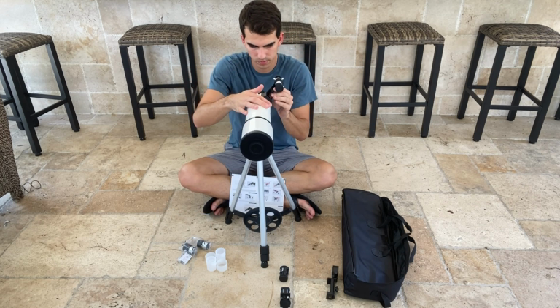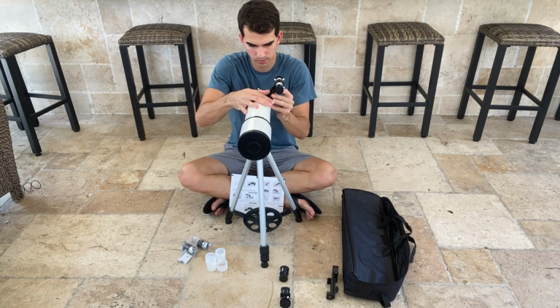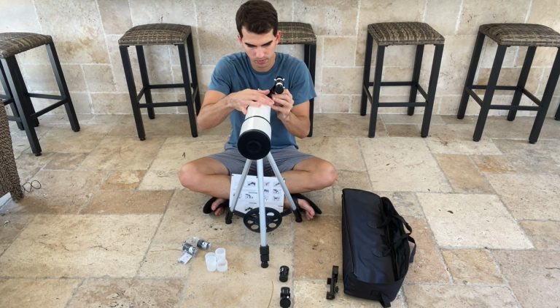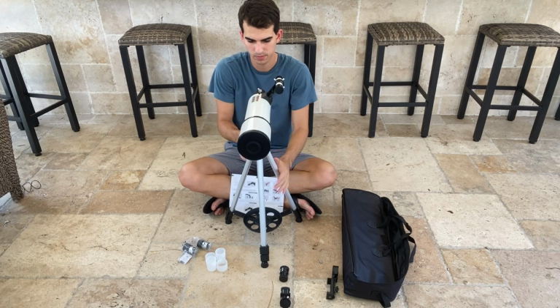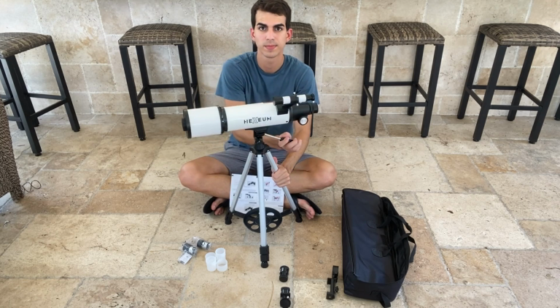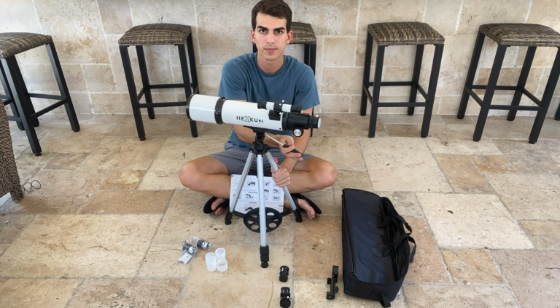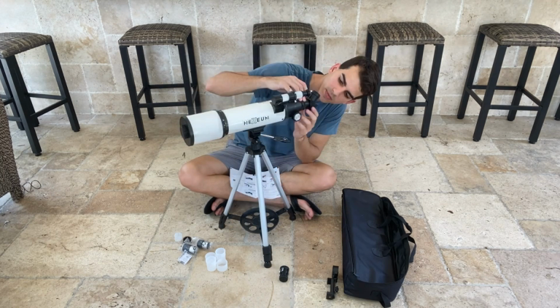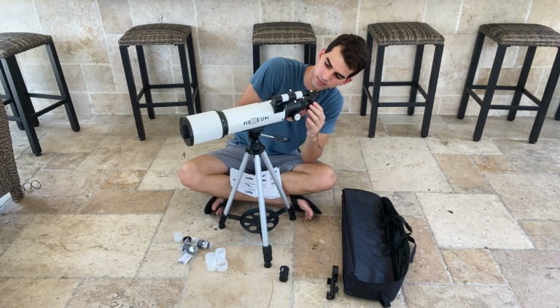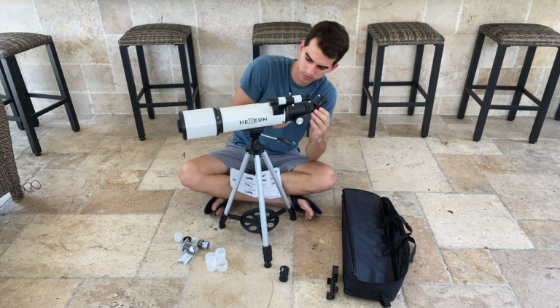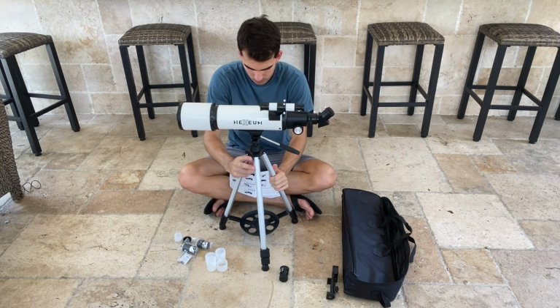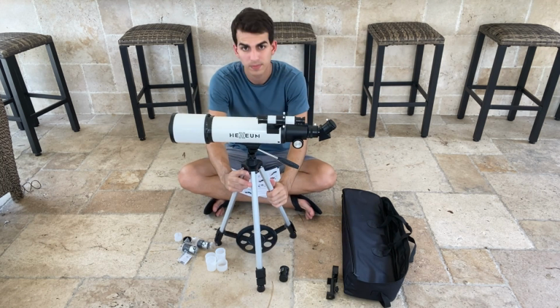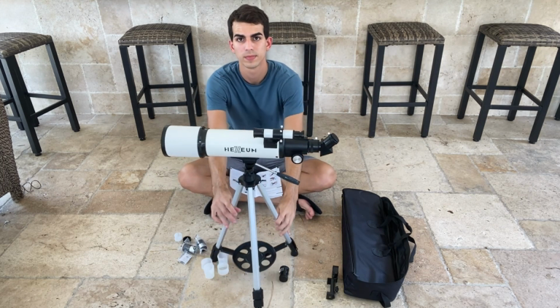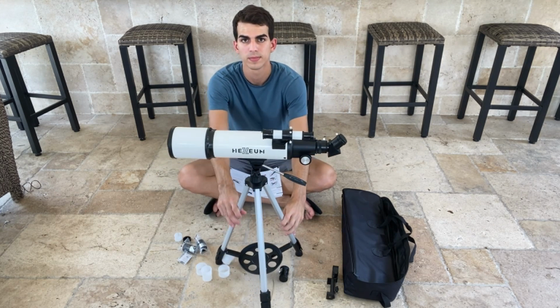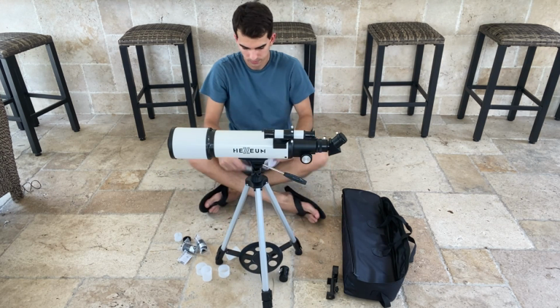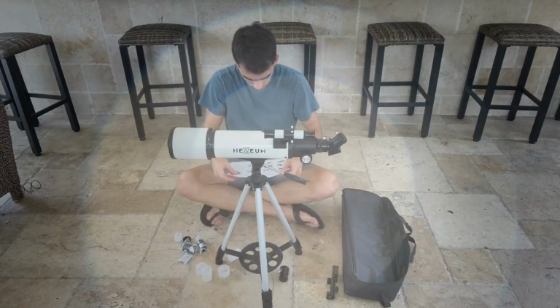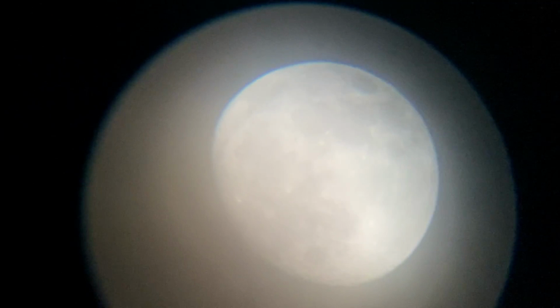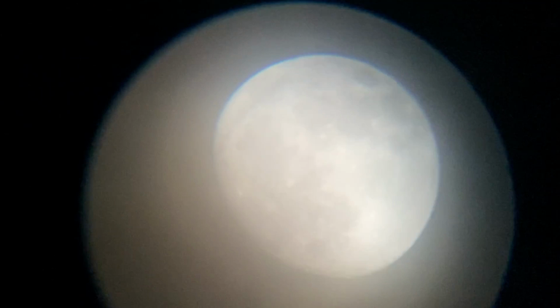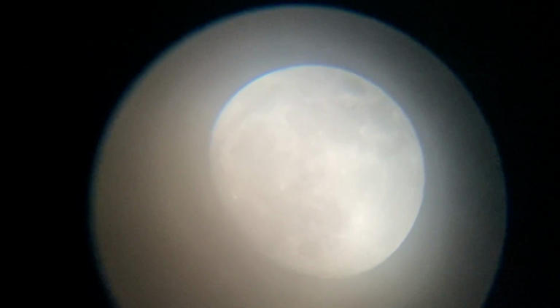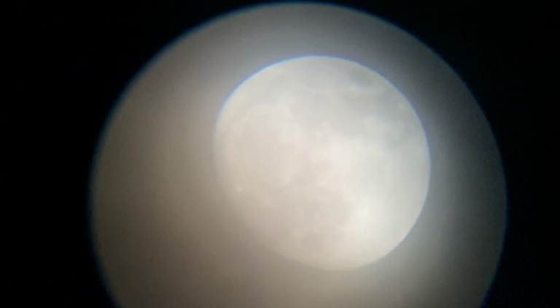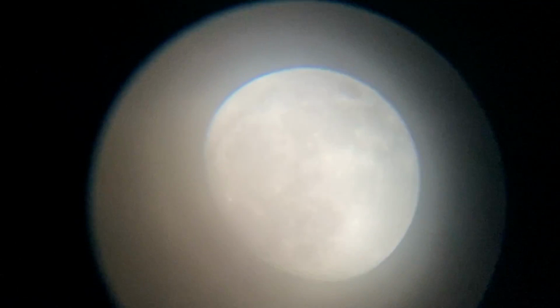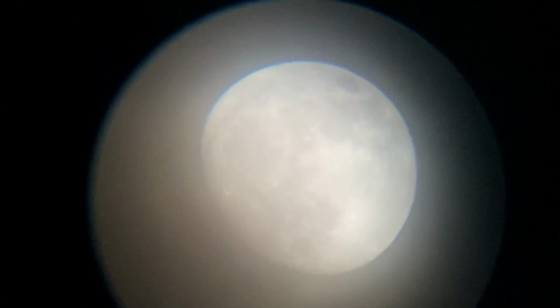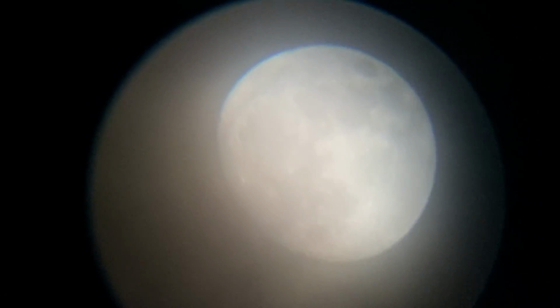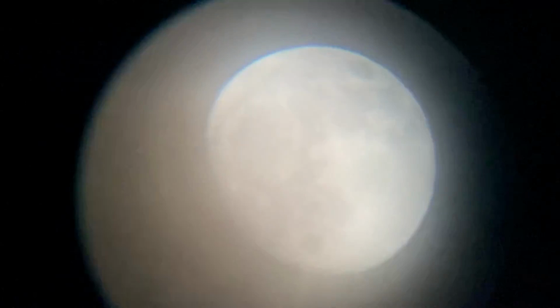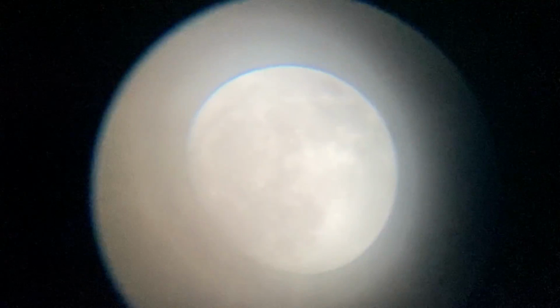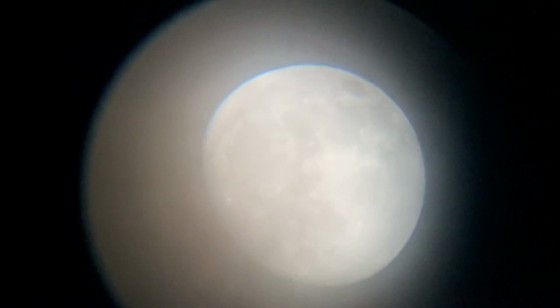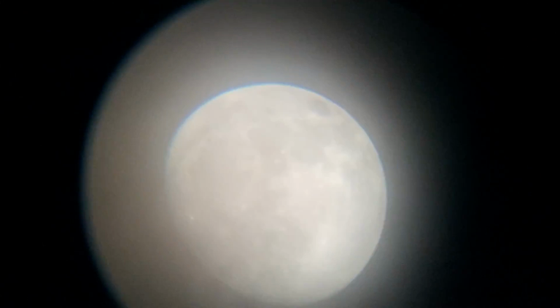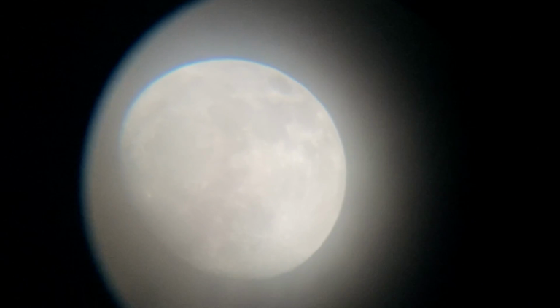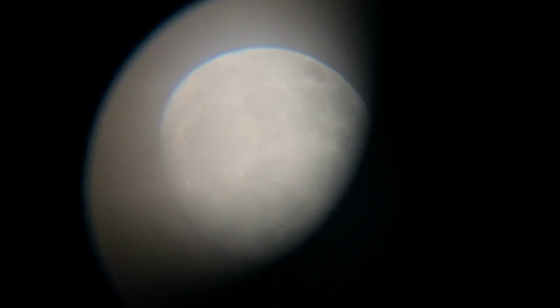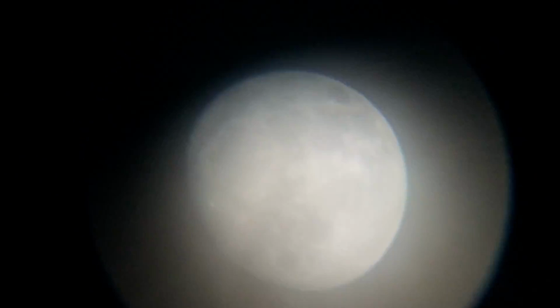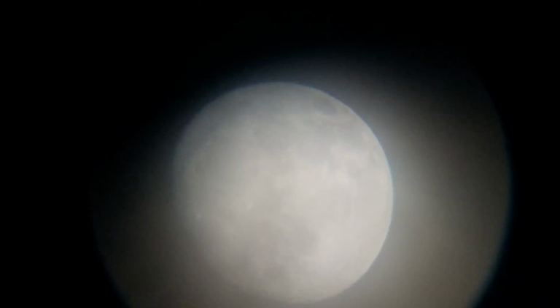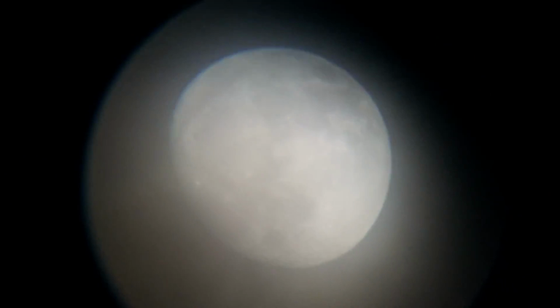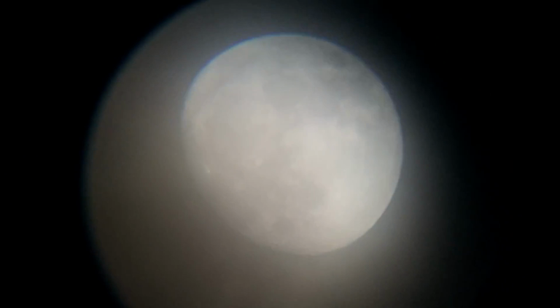Setting up the telescope was pretty straightforward and it didn't require any tools. I've been able to observe the Moon in great detail, thanks to the high magnification. The image was bright and clear and I was able to see the Moon's craters quite distinctly.